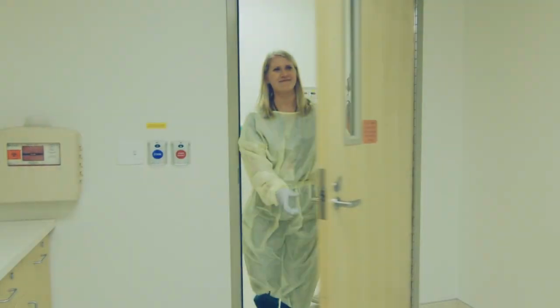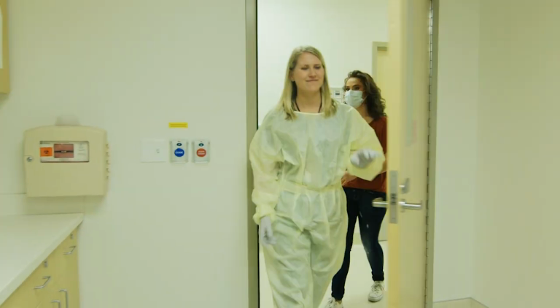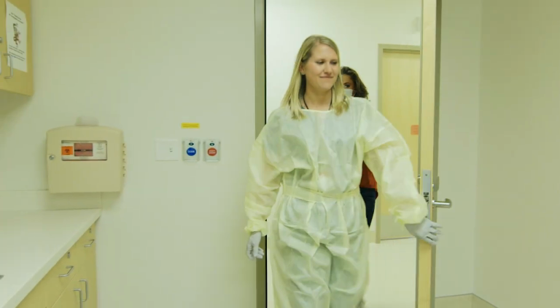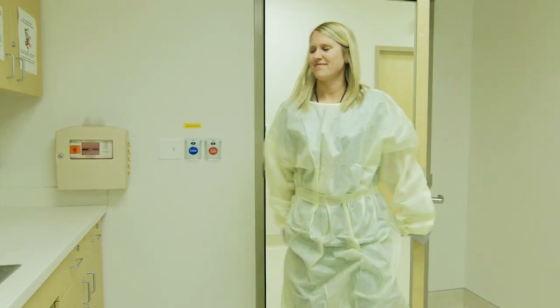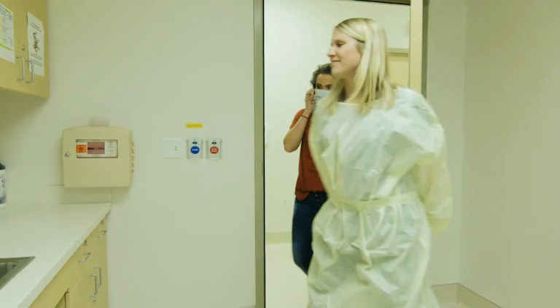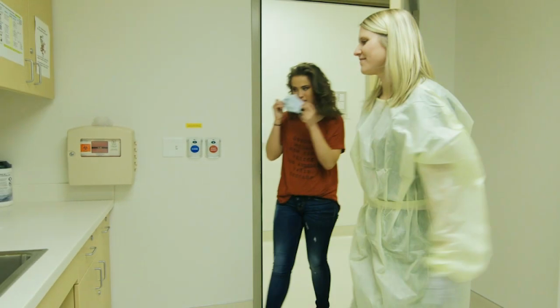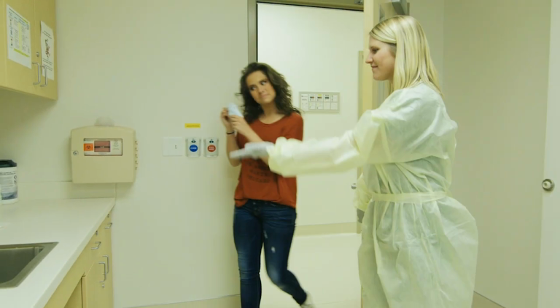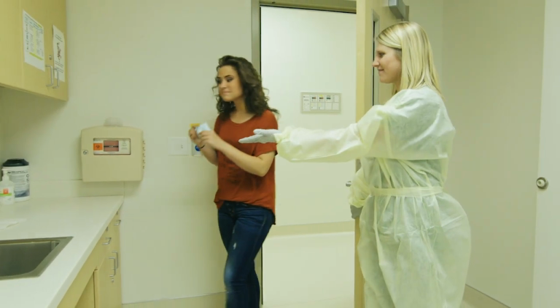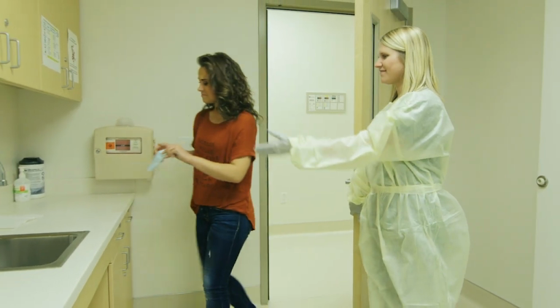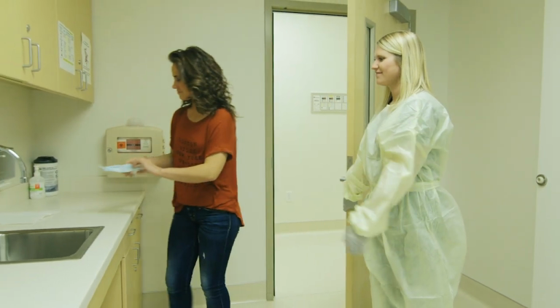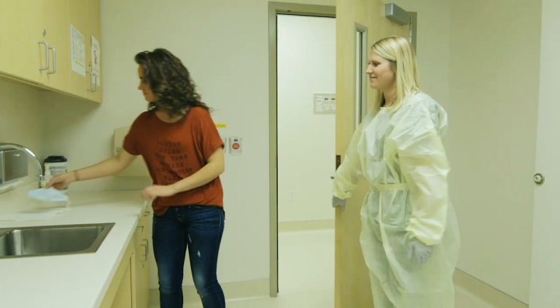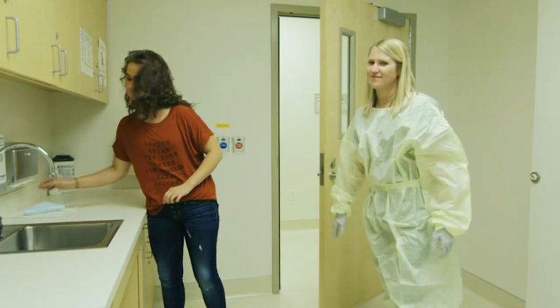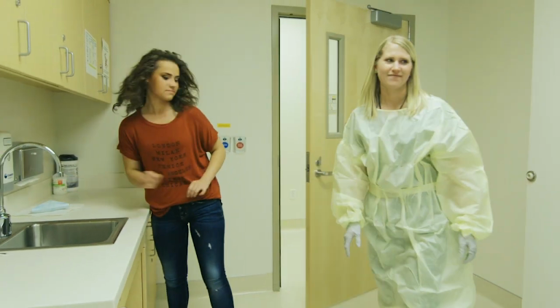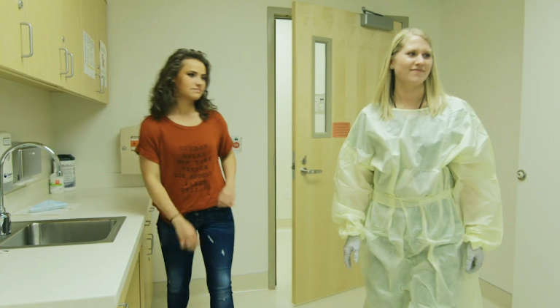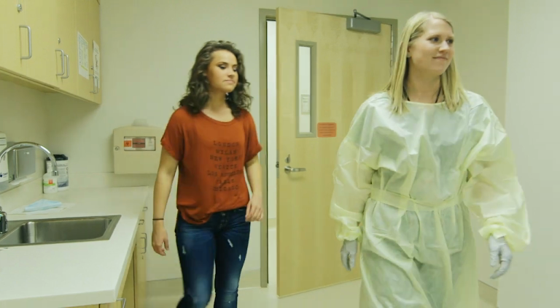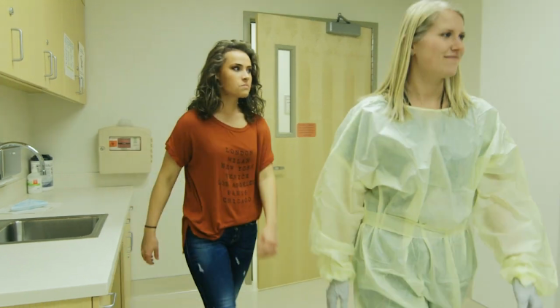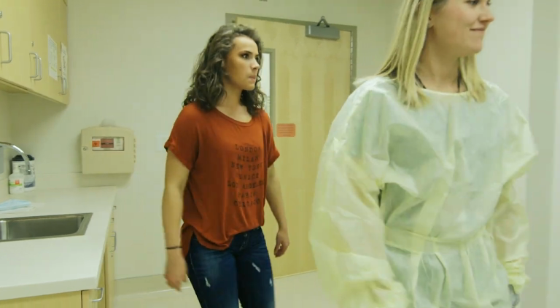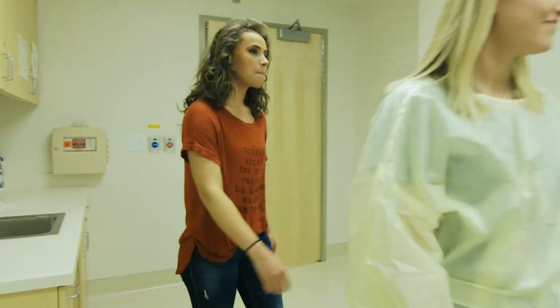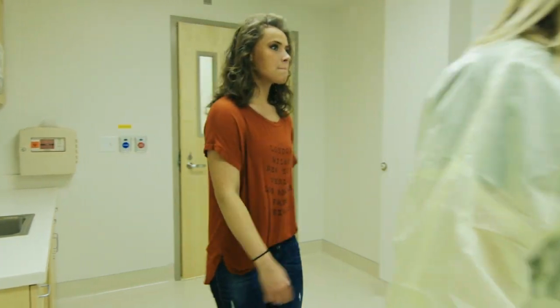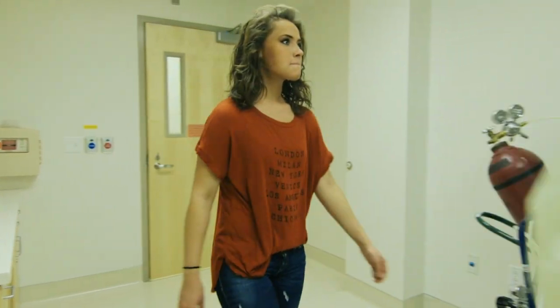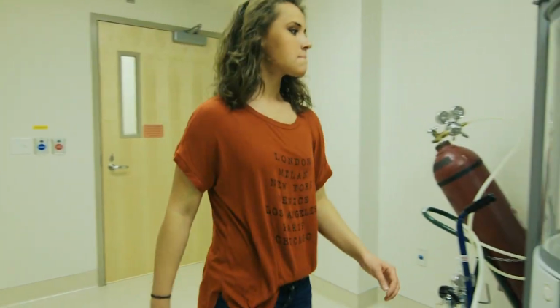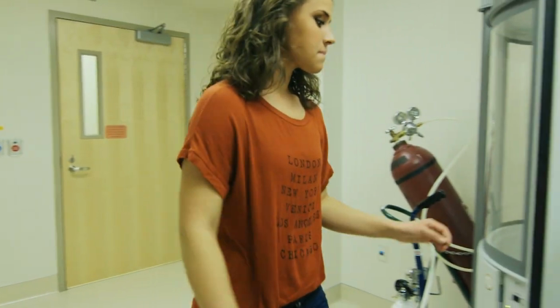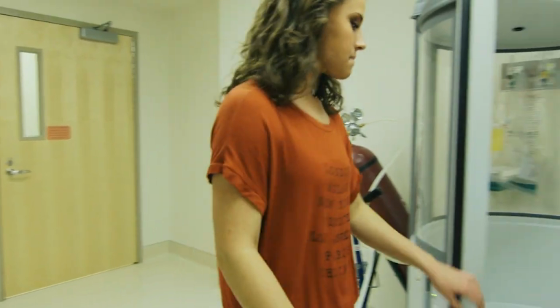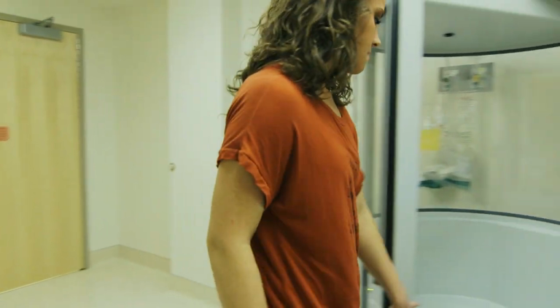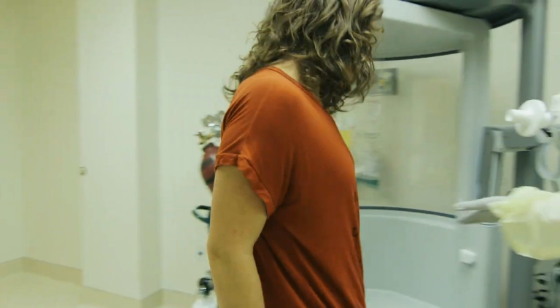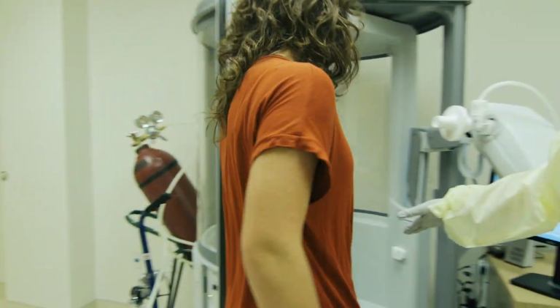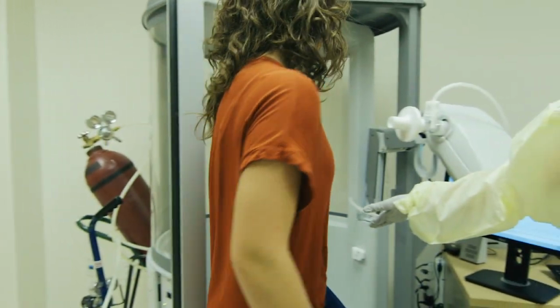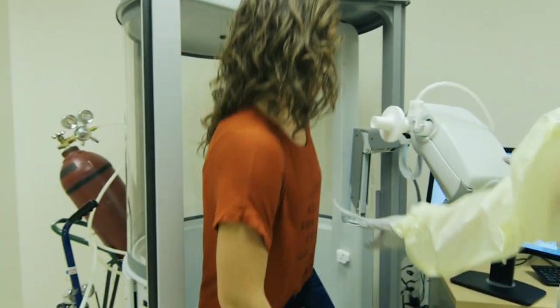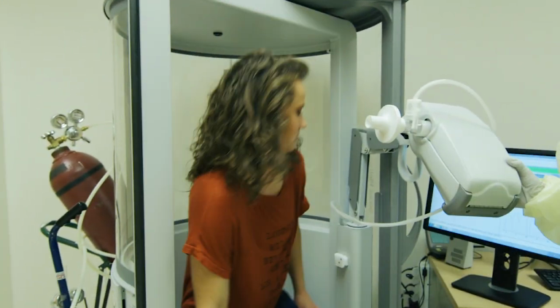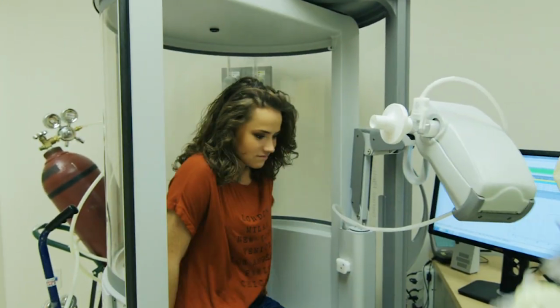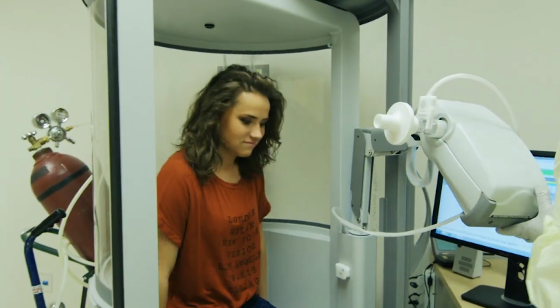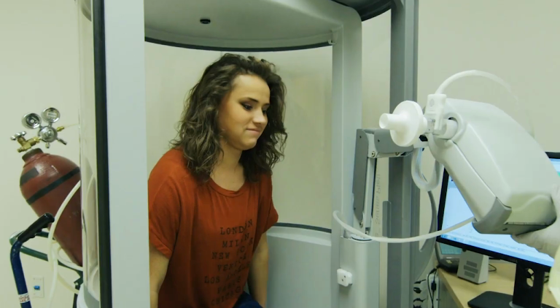Spirometry is a test that can tell your health care provider how well your lungs are working. It measures the amount of air you breathe in, then quickly breathe out over a period of time.